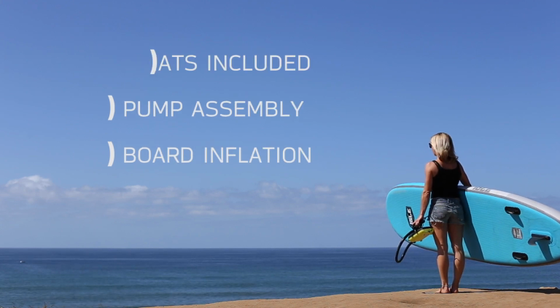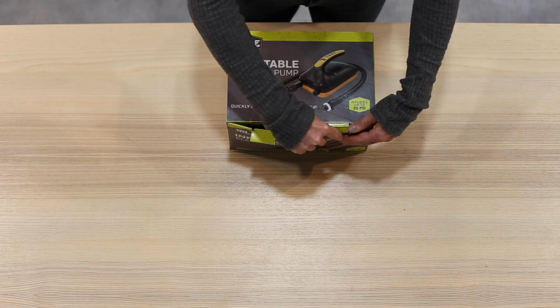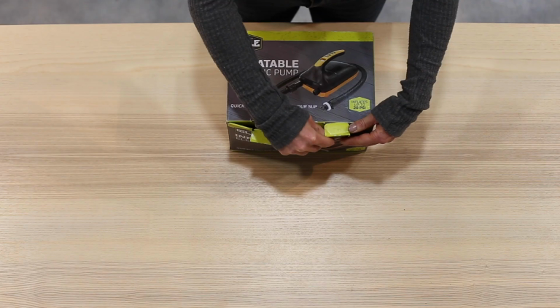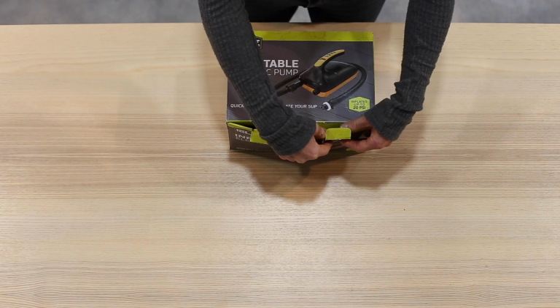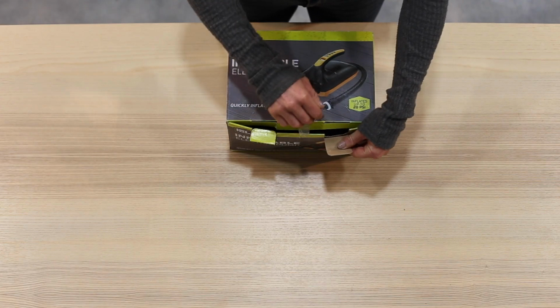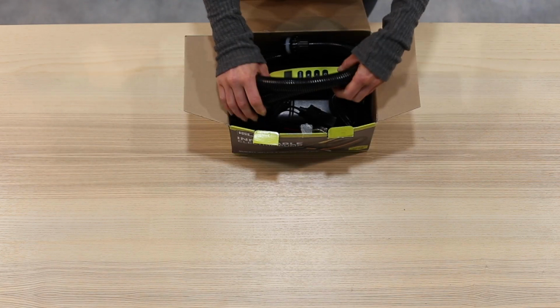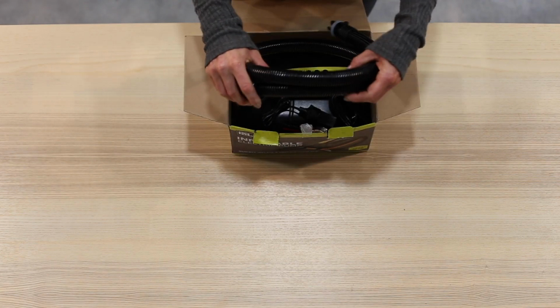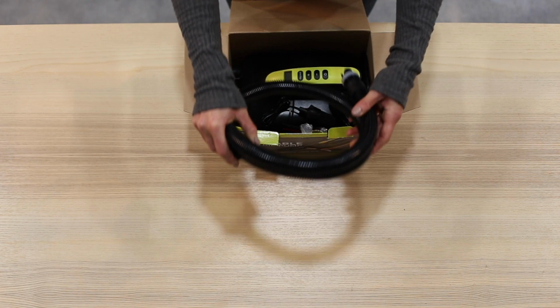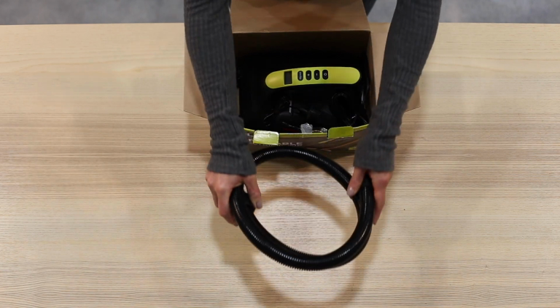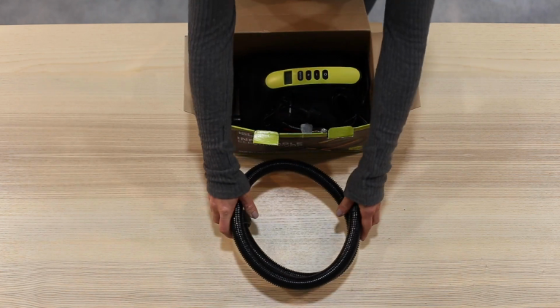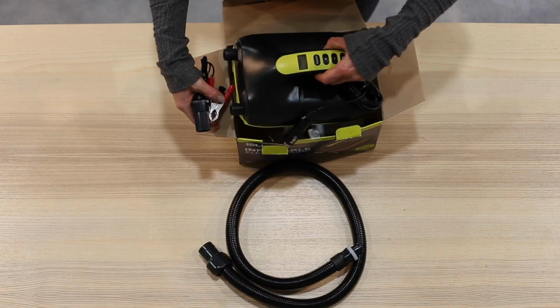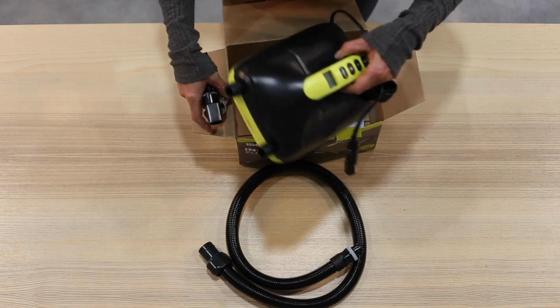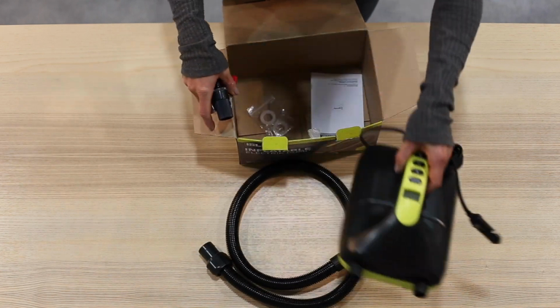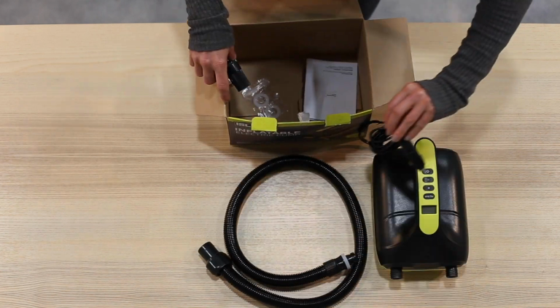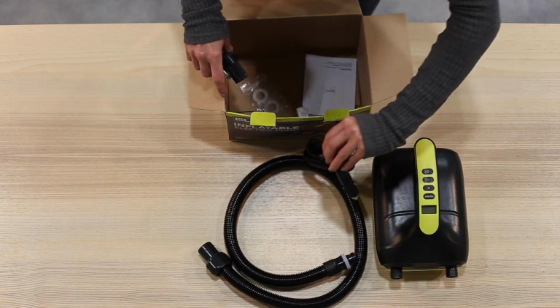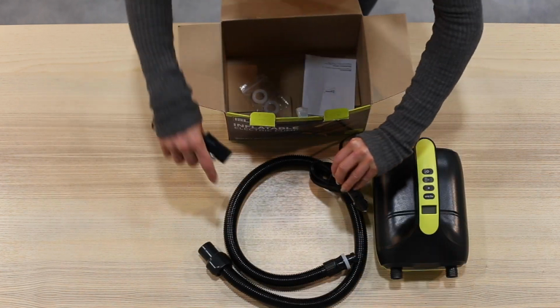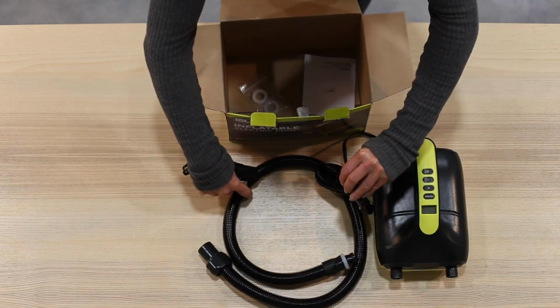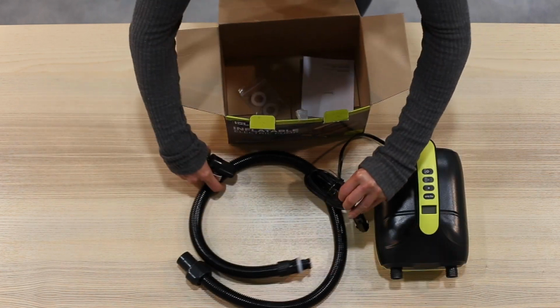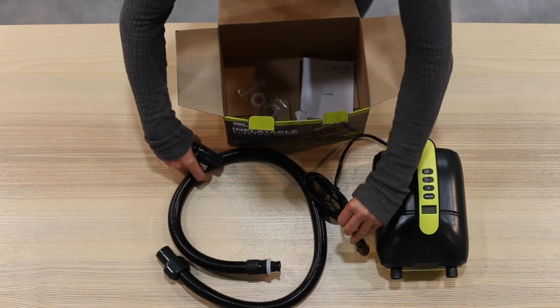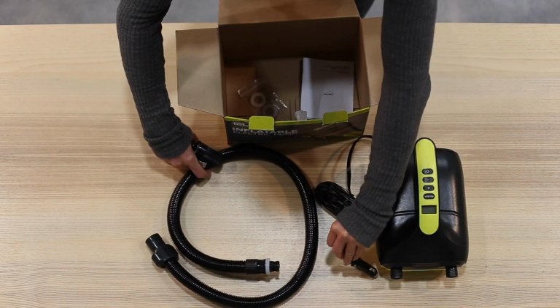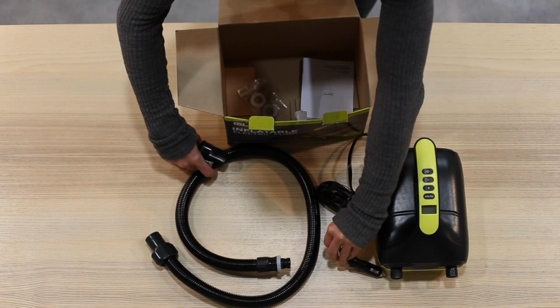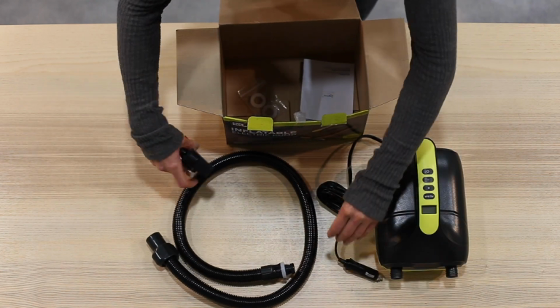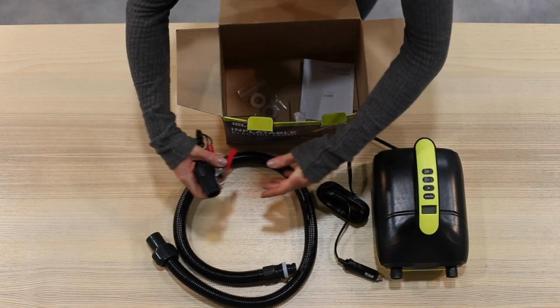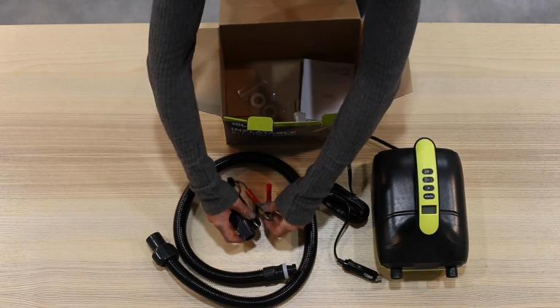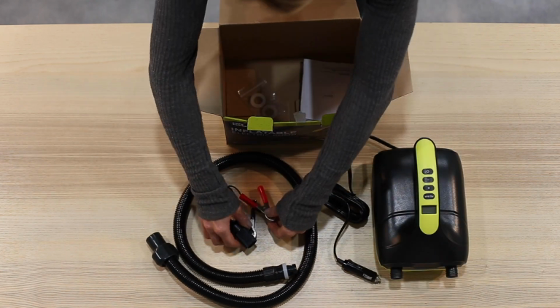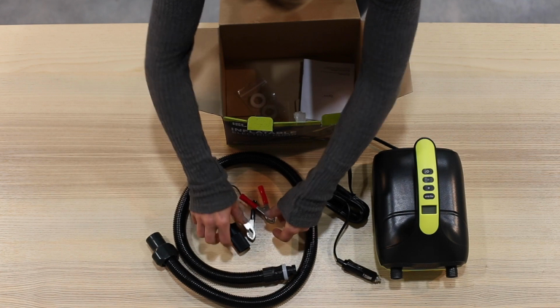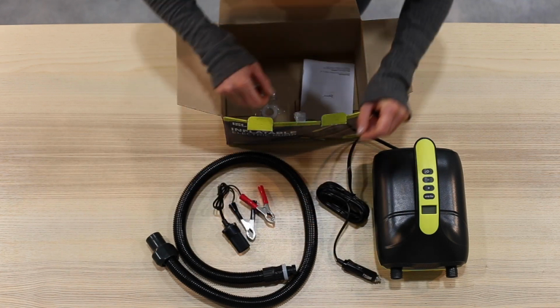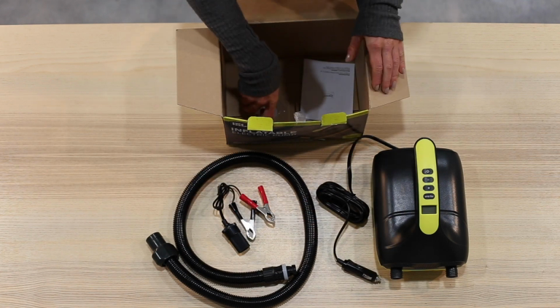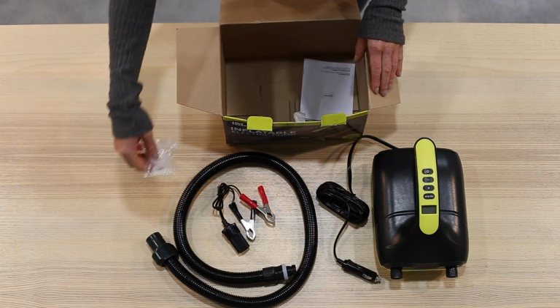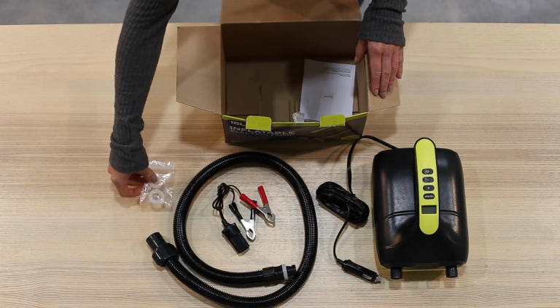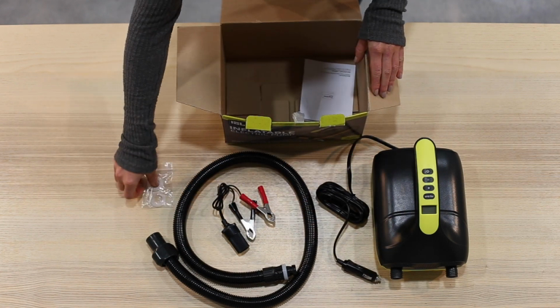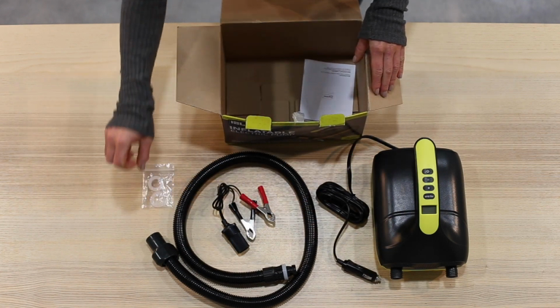Your pump kit will include a hose, the air pump with the DC plug-in to attach to the cigarette lighter in your car, battery connectors, and an extra rubber seal ring.